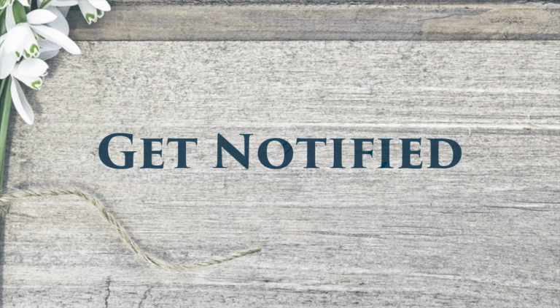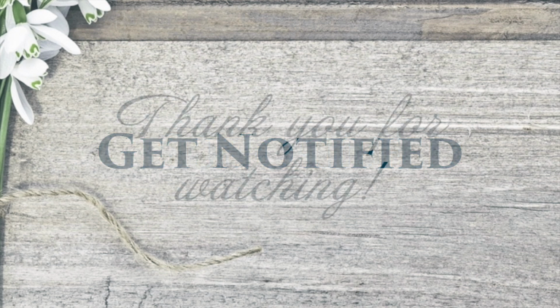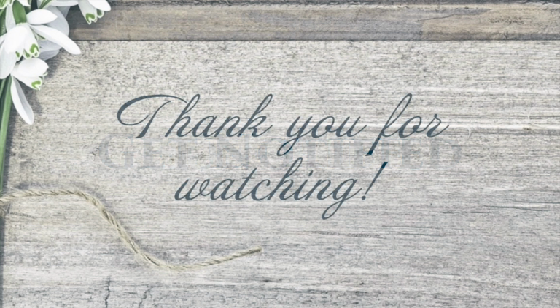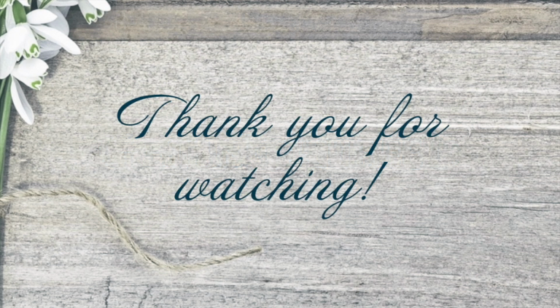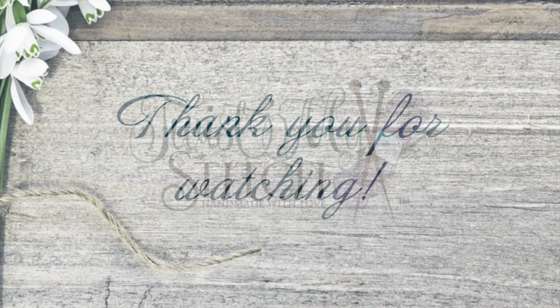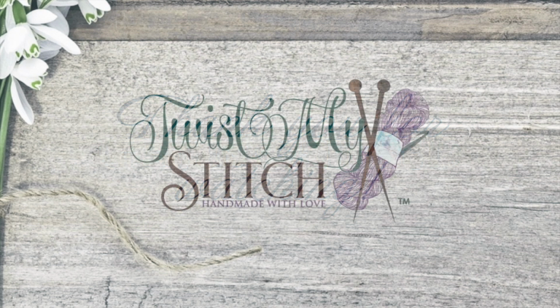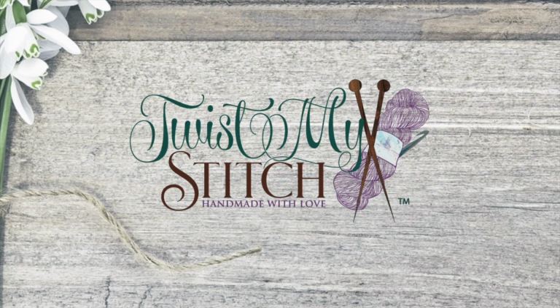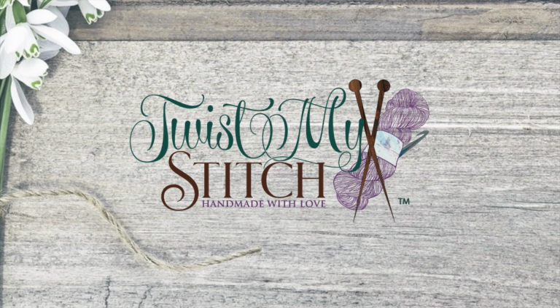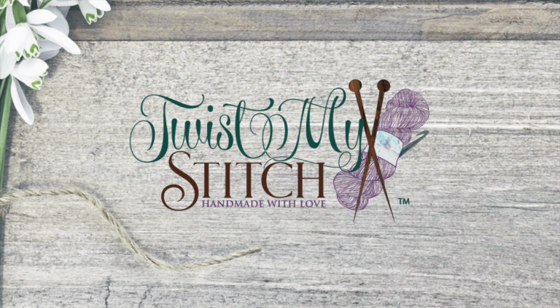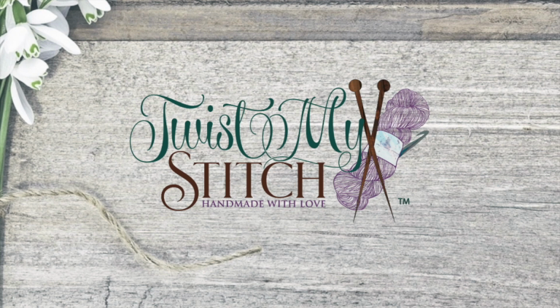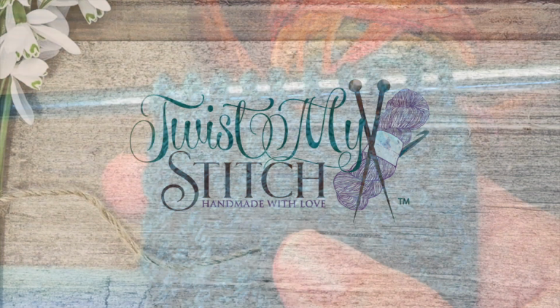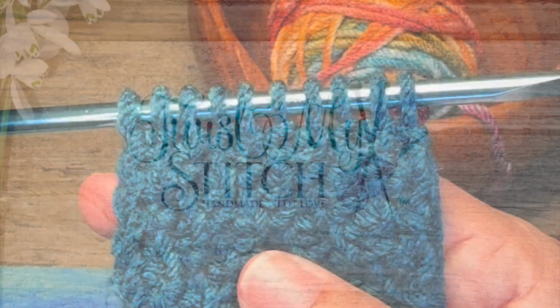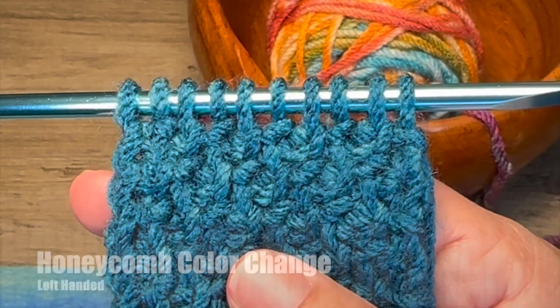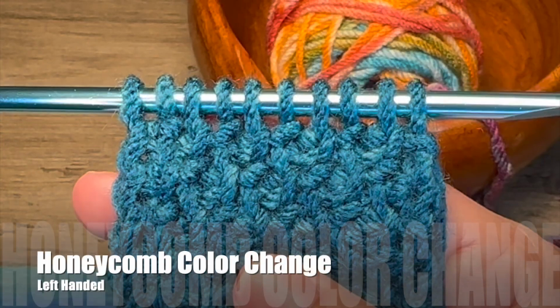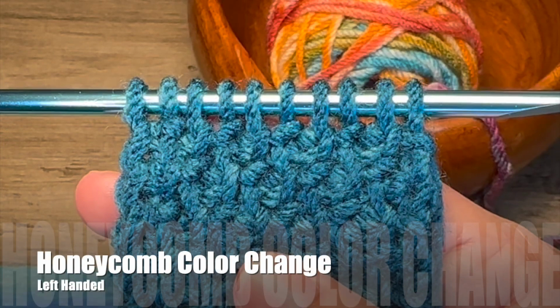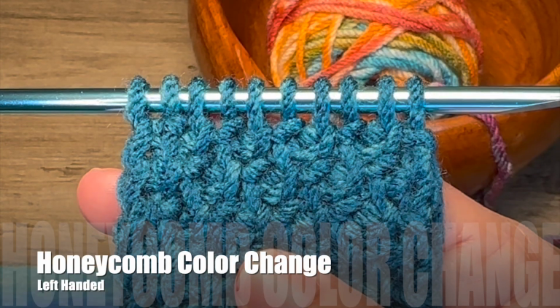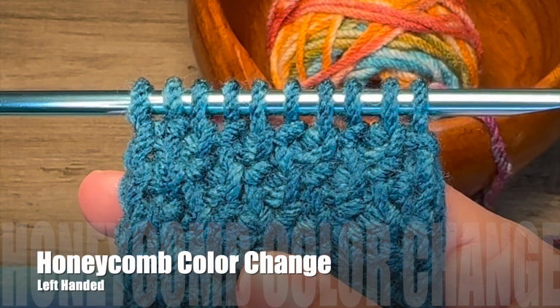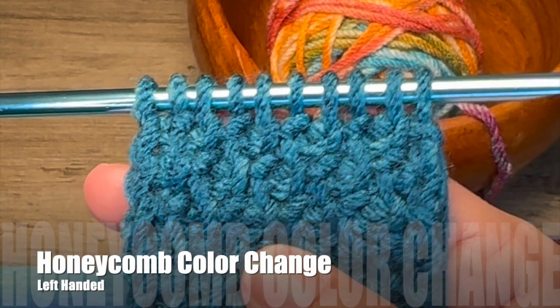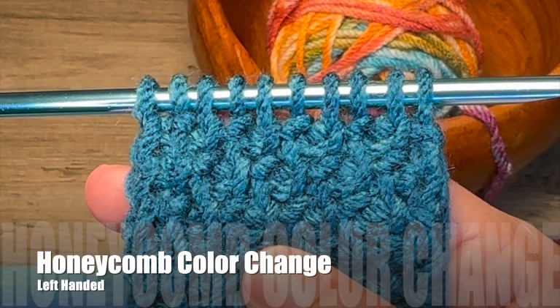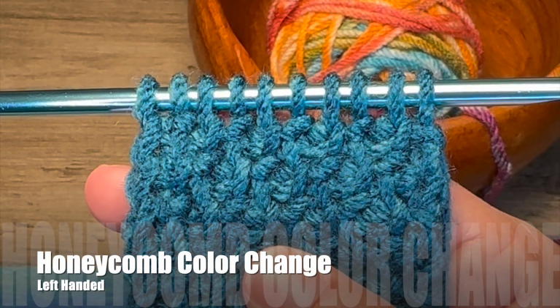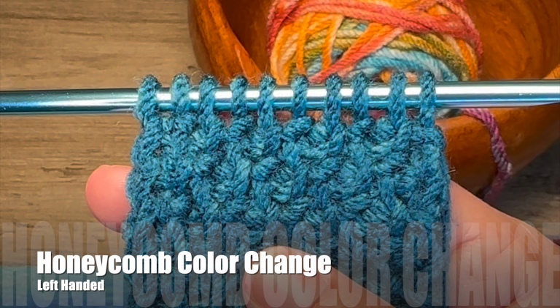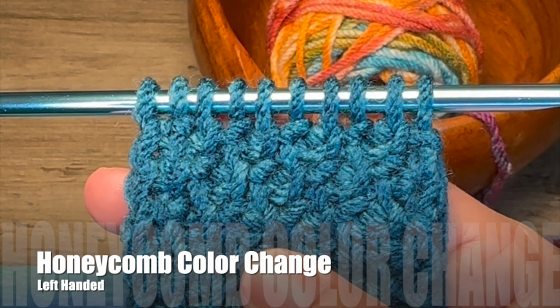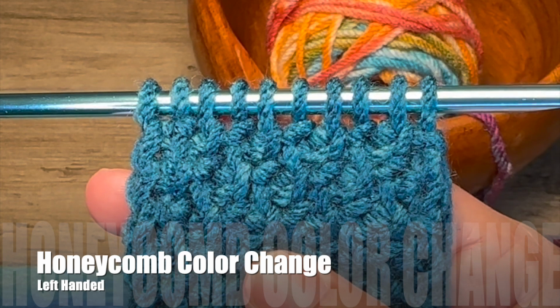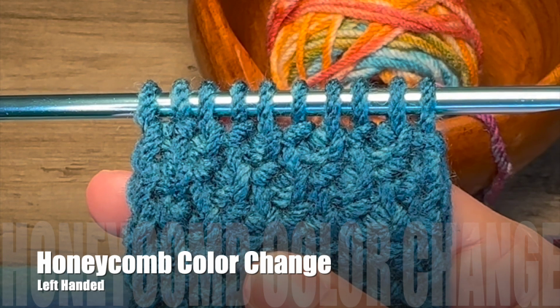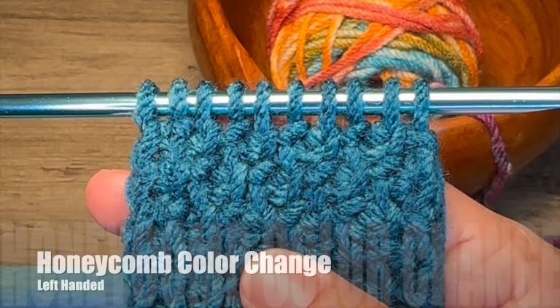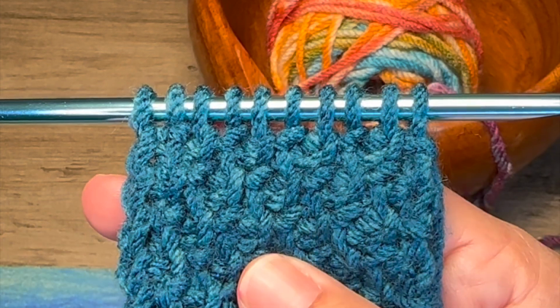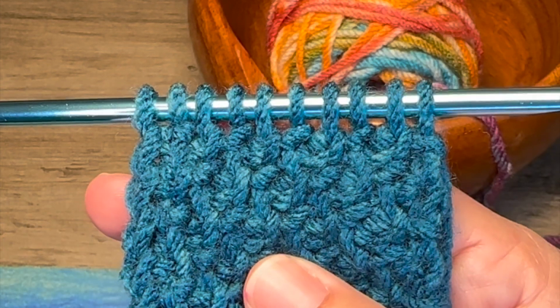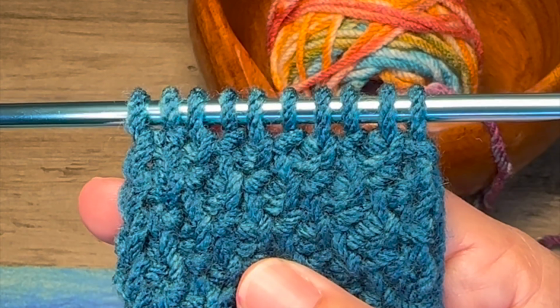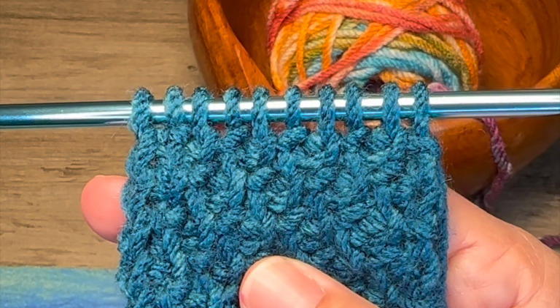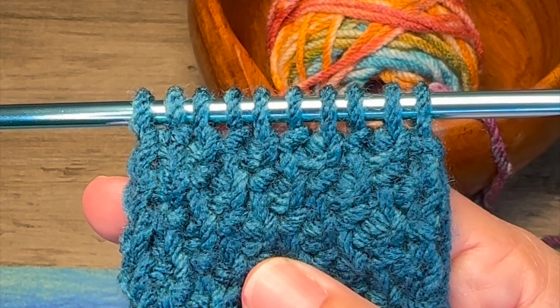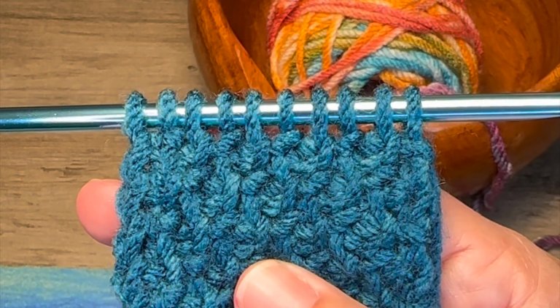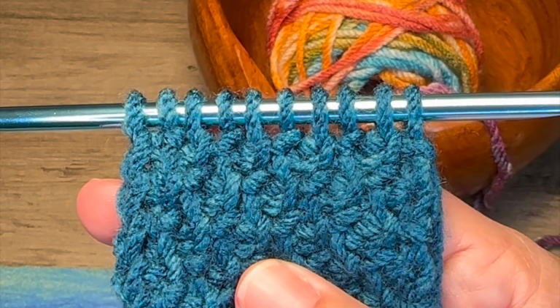Thank you for watching, and now go twist my stitch. In this tutorial, I'm going to teach you how to change your yarn color on your Tunisian honeycomb stitch.